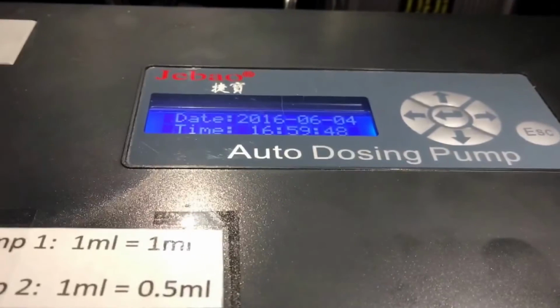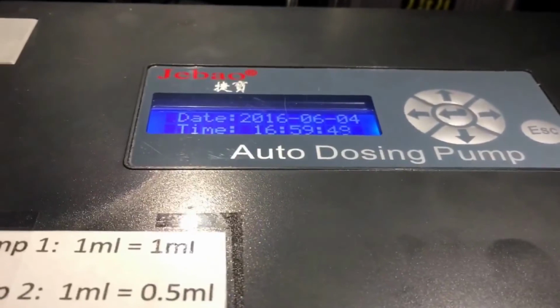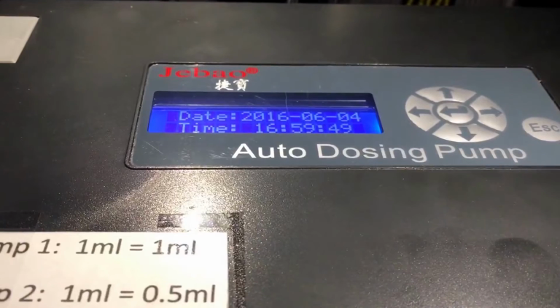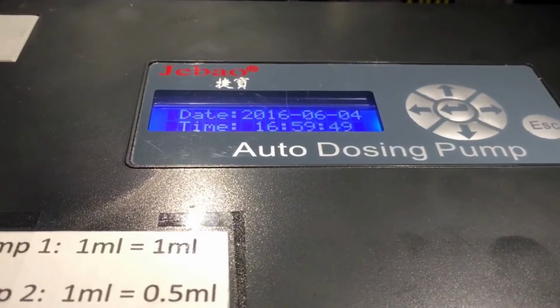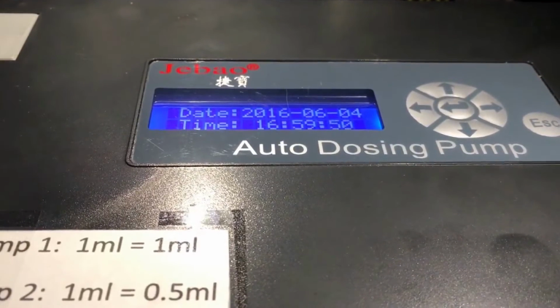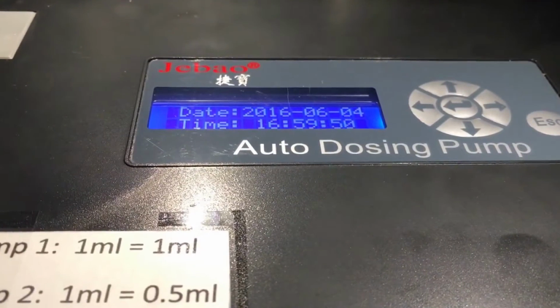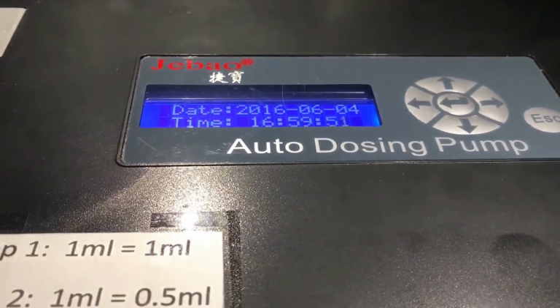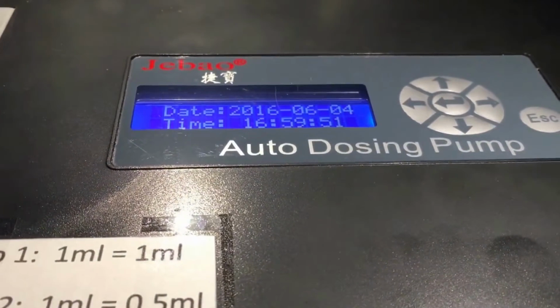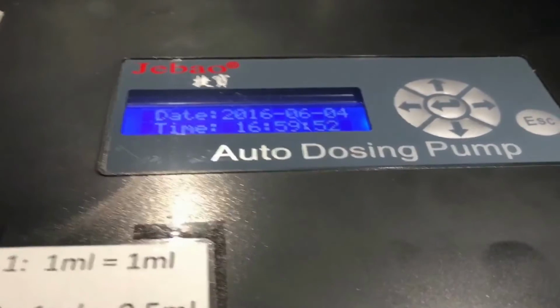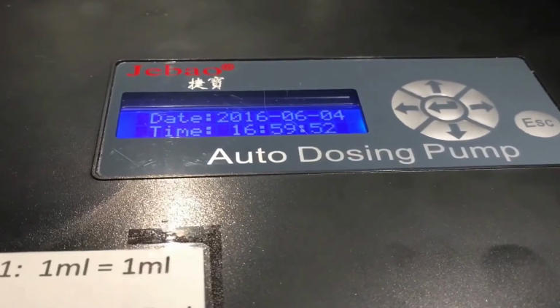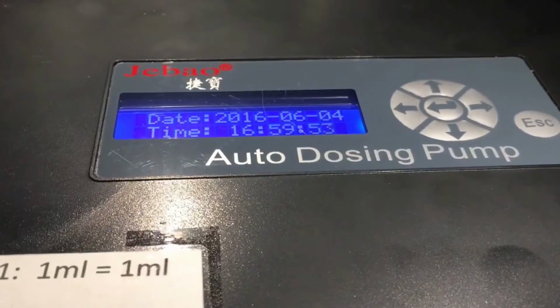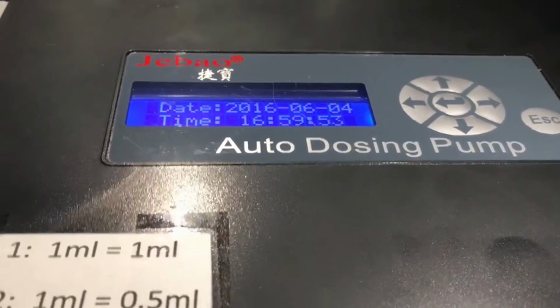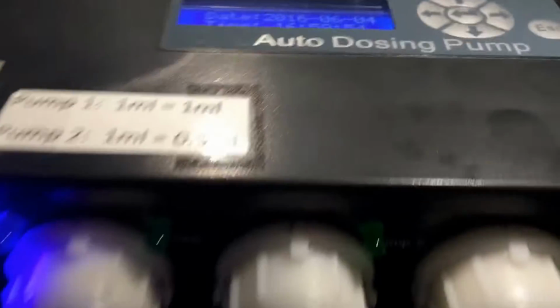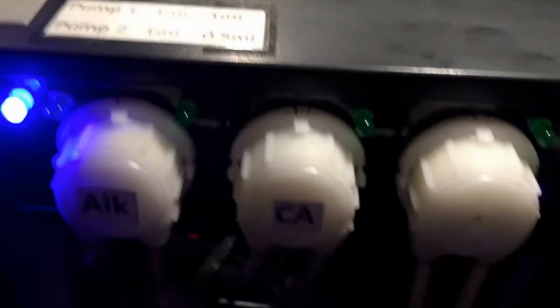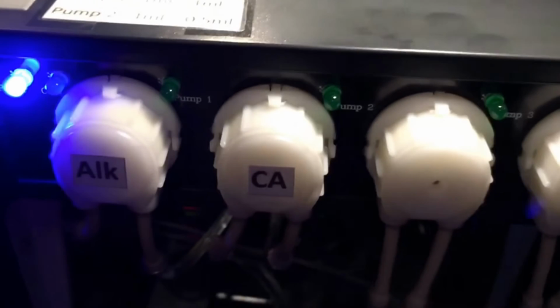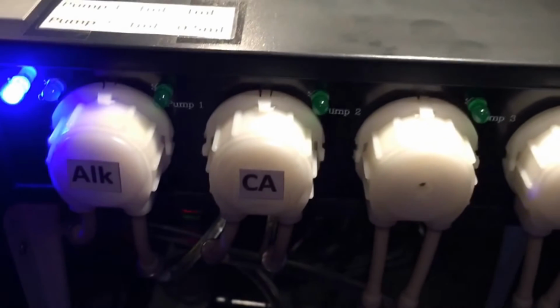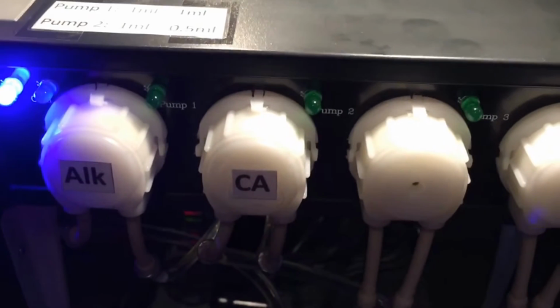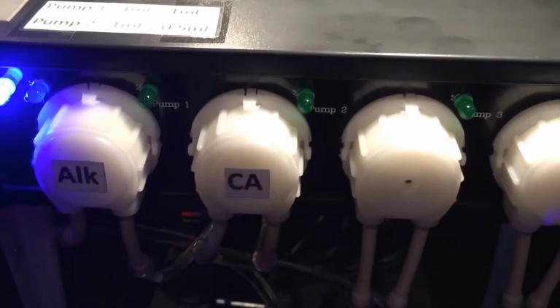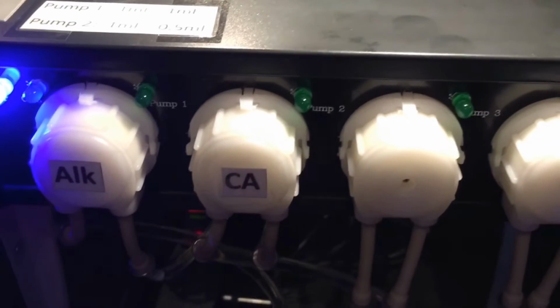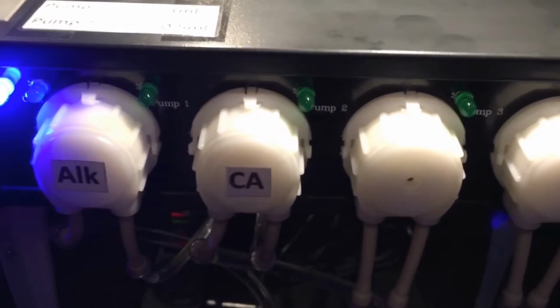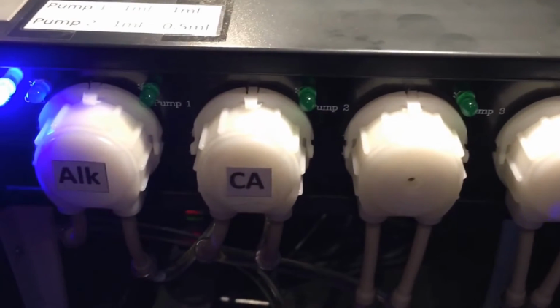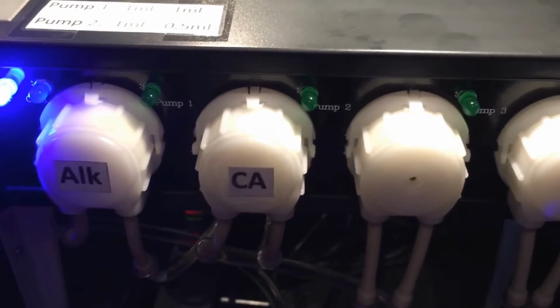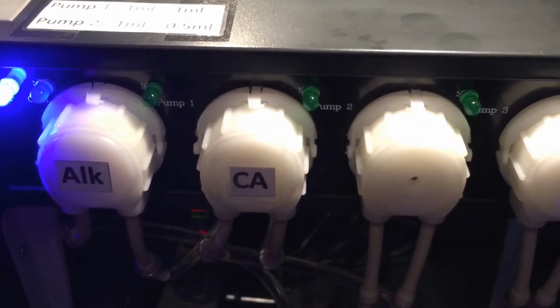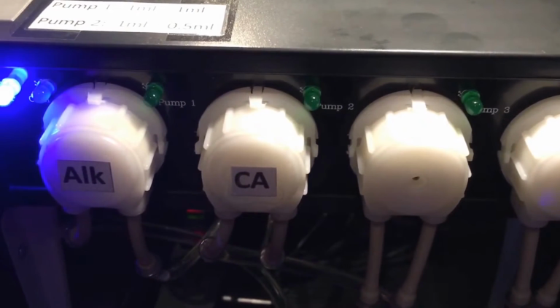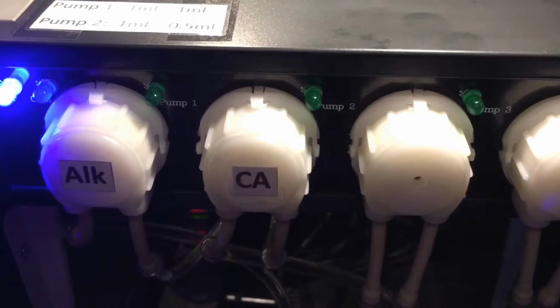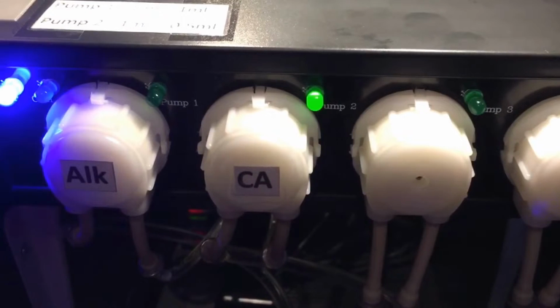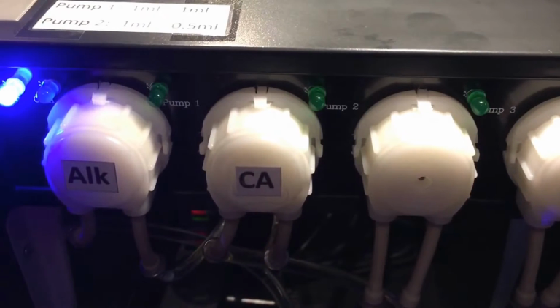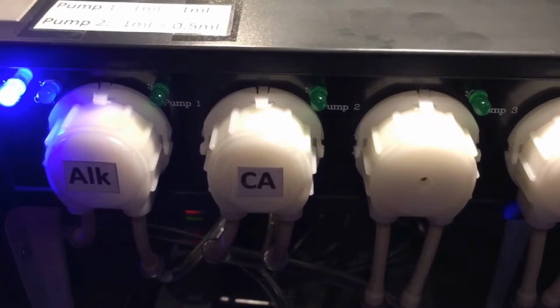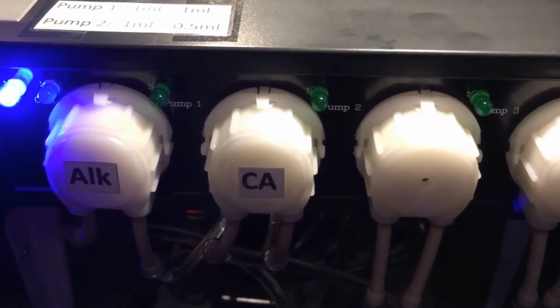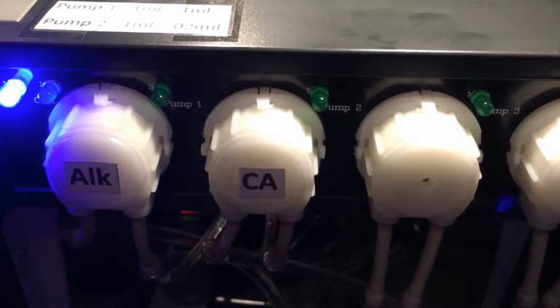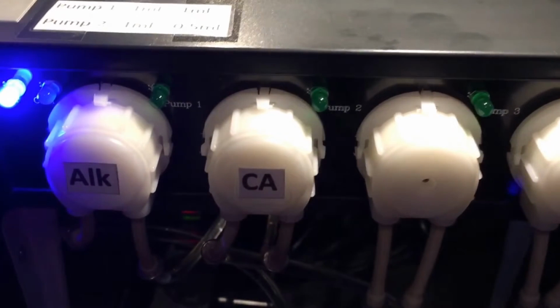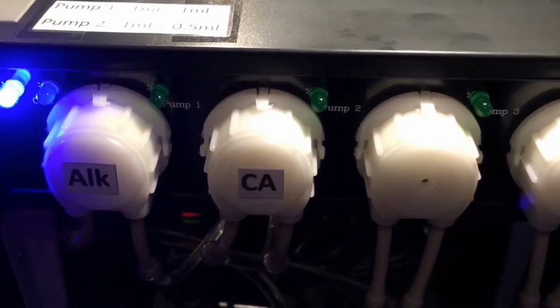It's getting ready to administer a dose of calcium on pump number two — eight, seven, six, five, four, three, two, one. That was it. See how quiet it is?